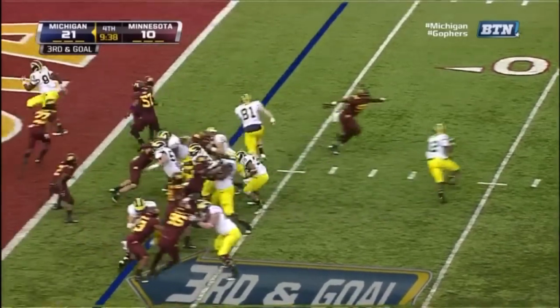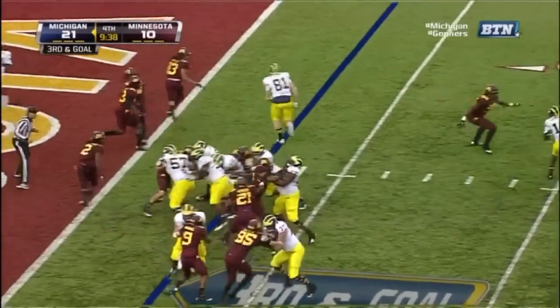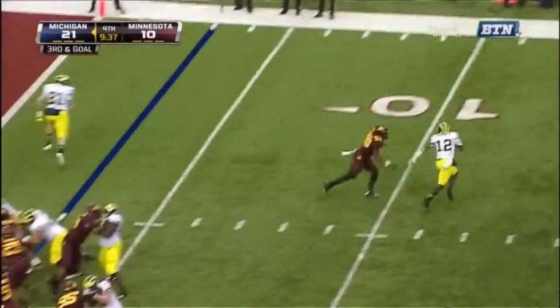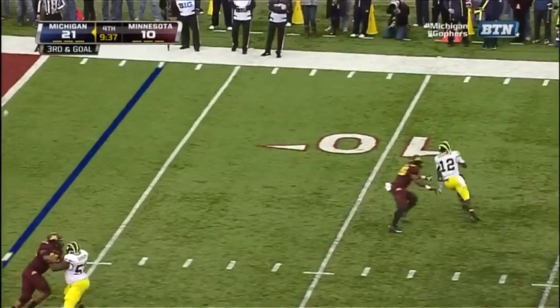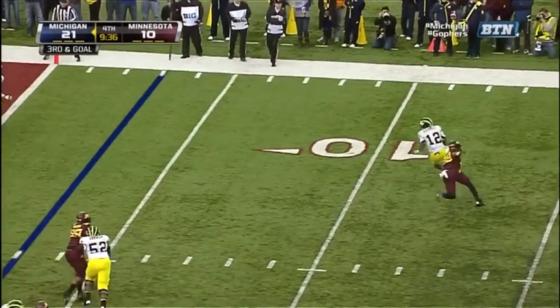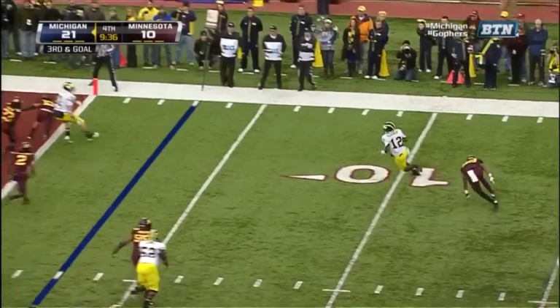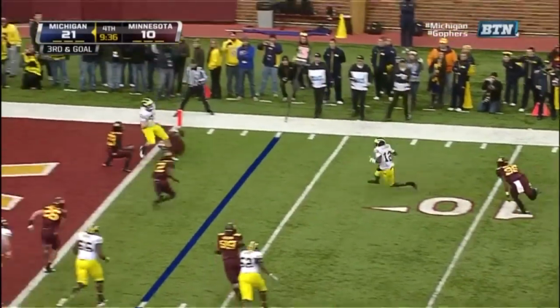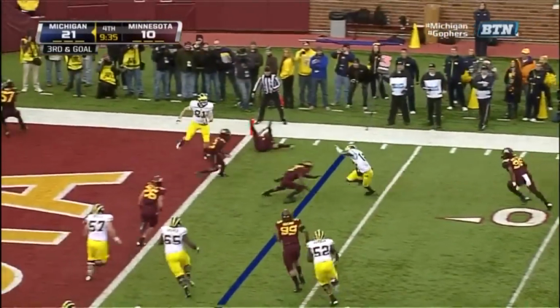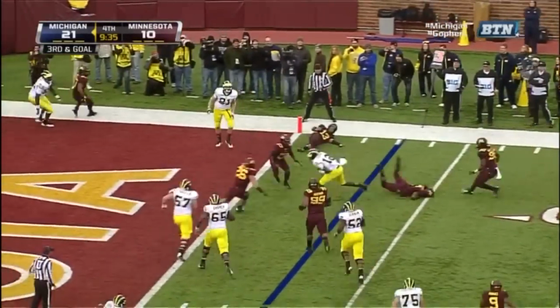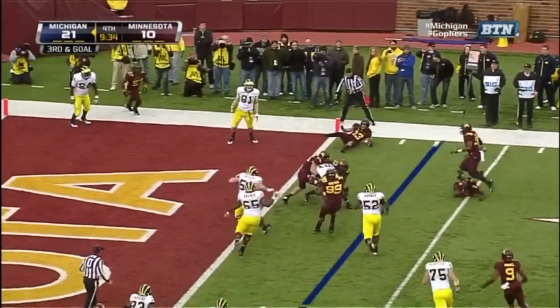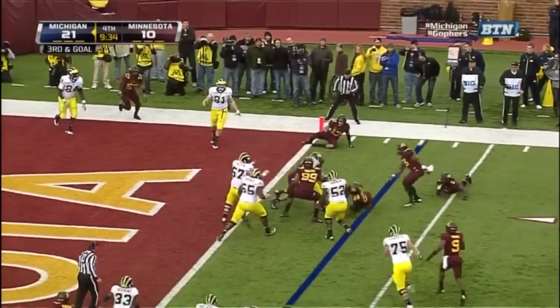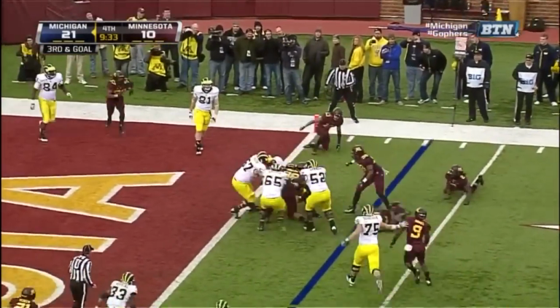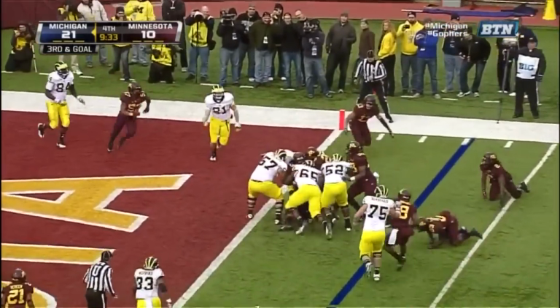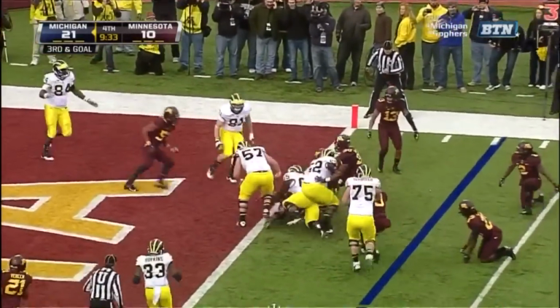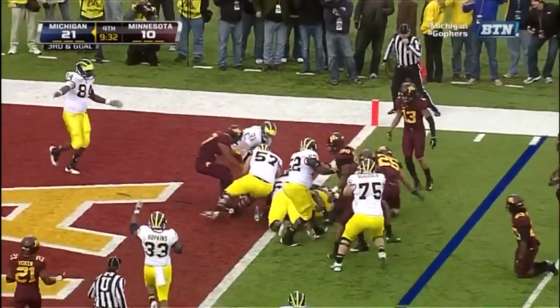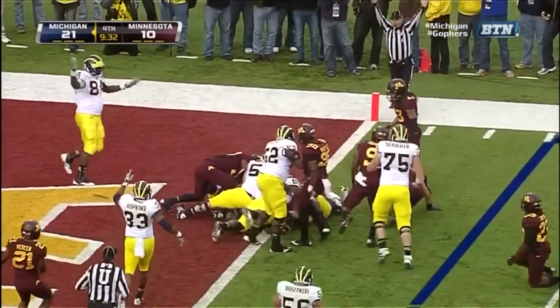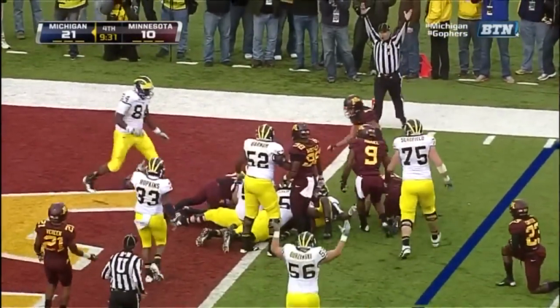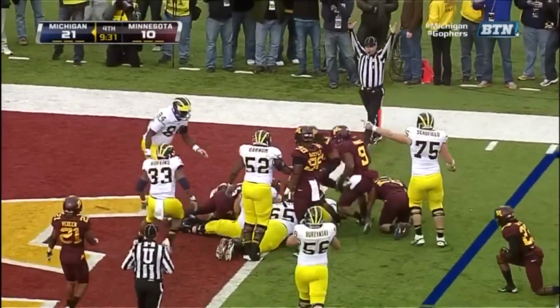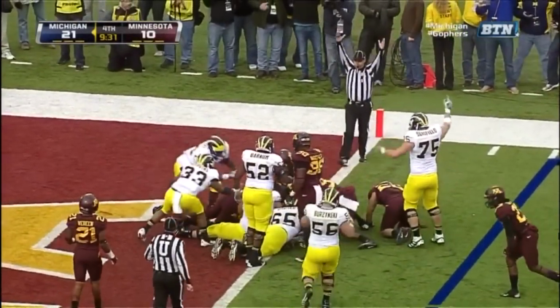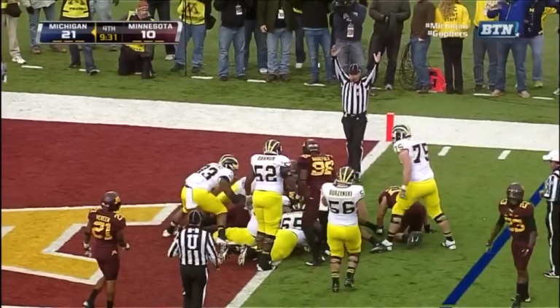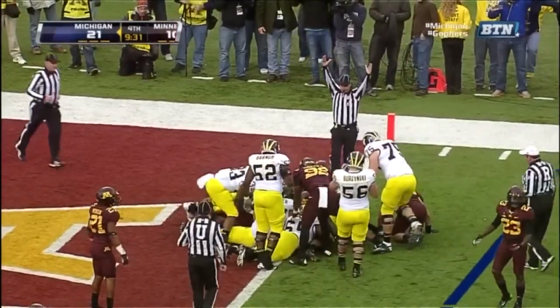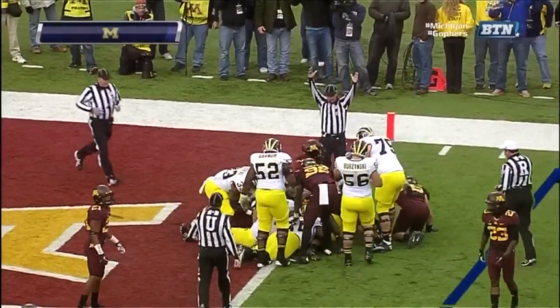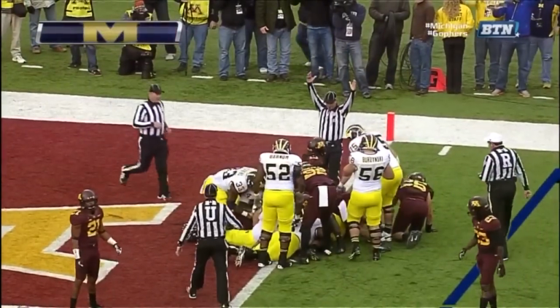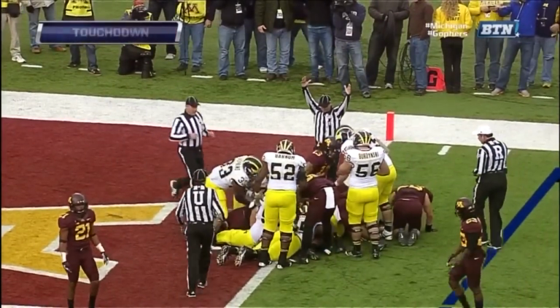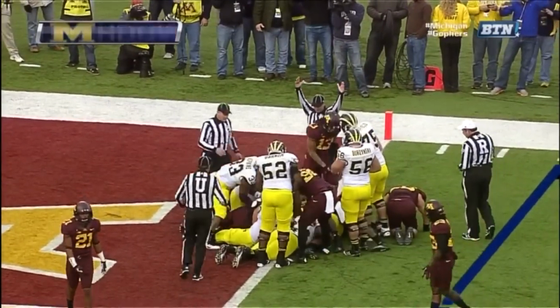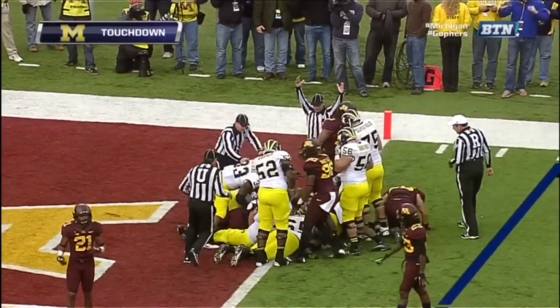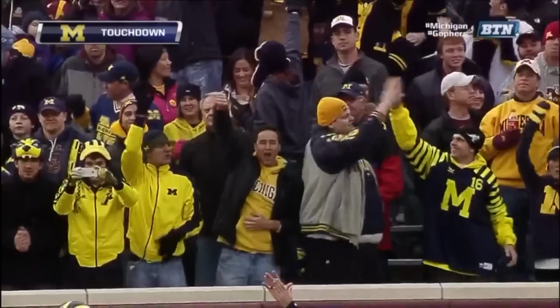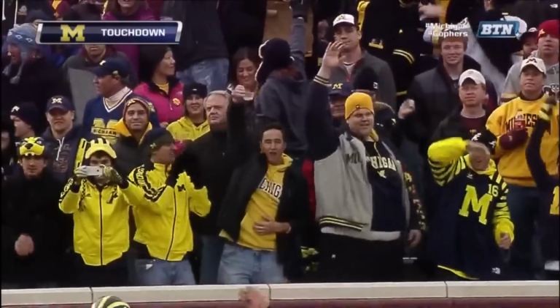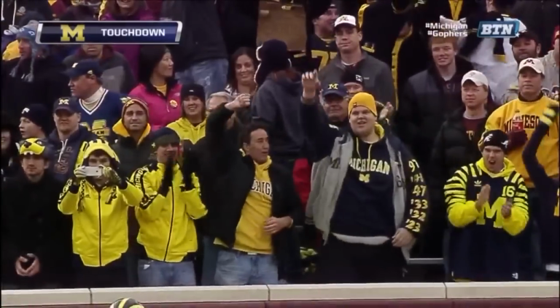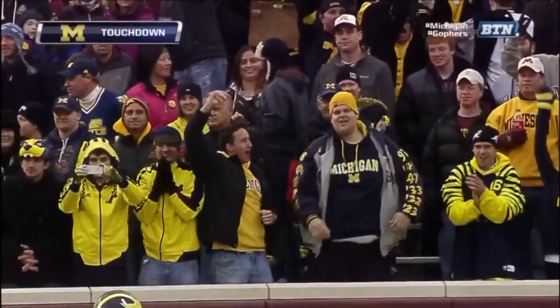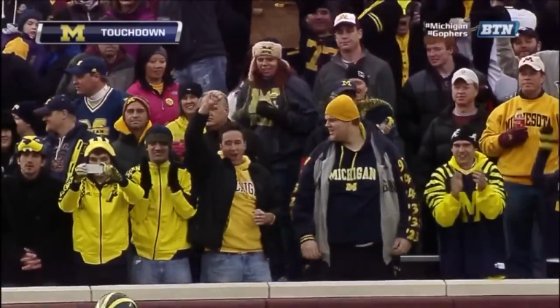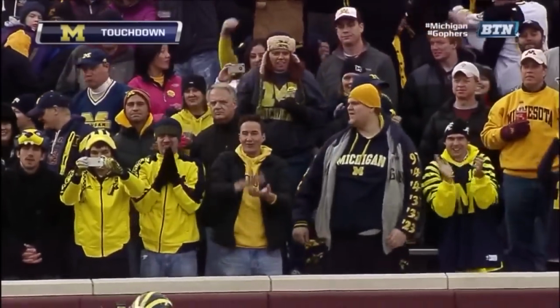Play action. Gardner chased. Gardner running. And Gardner leaning — and he's in for the touchdown. The lean did it for Gardner as he gets six more for Michigan.